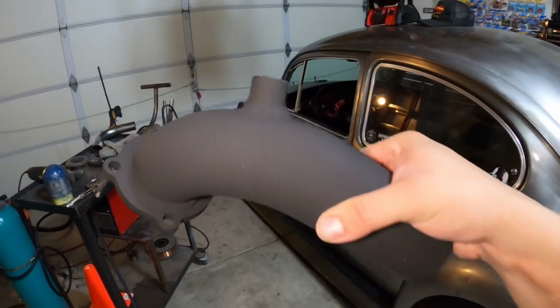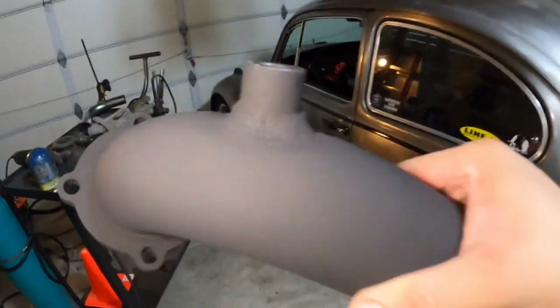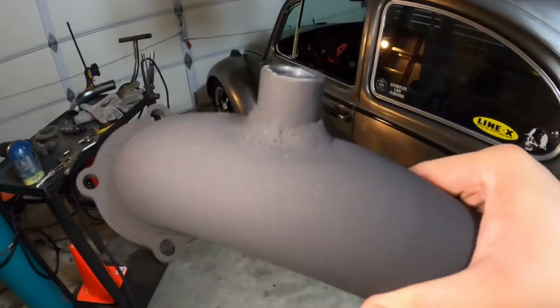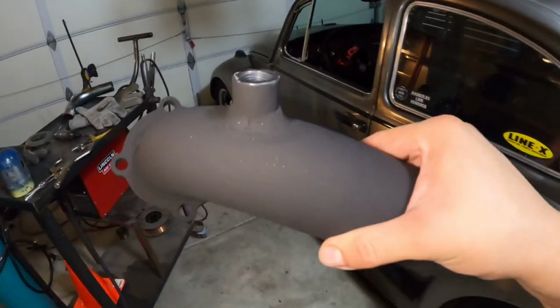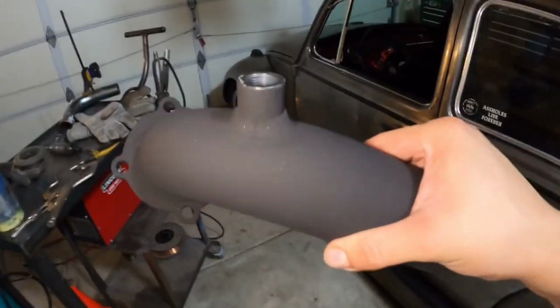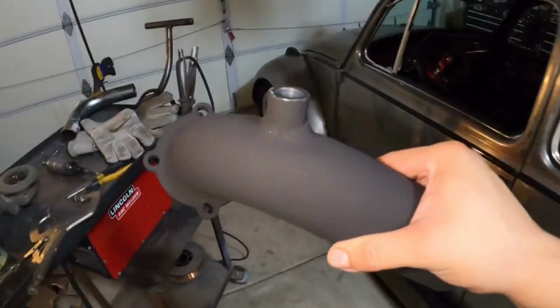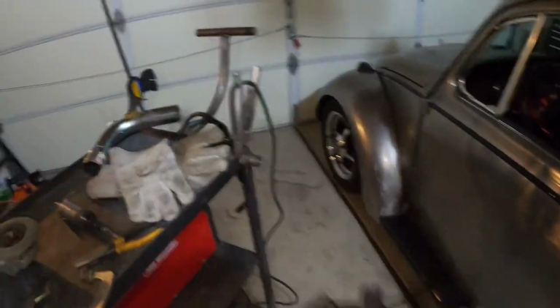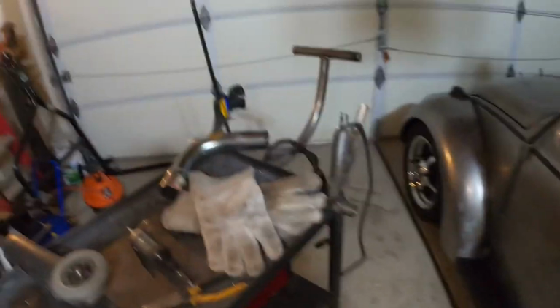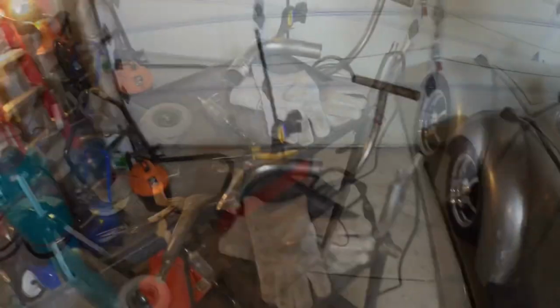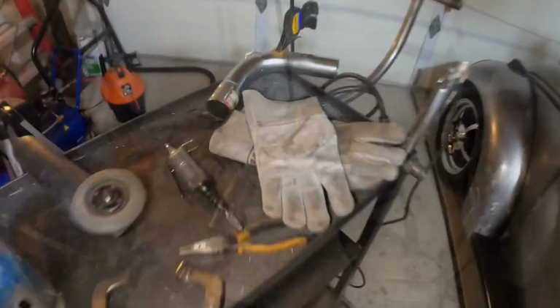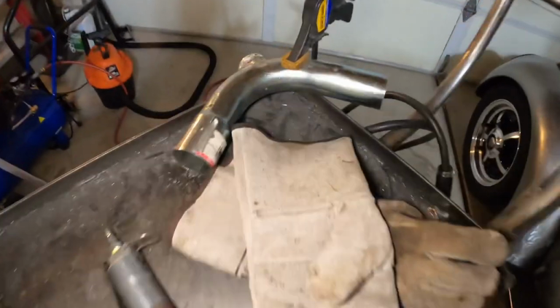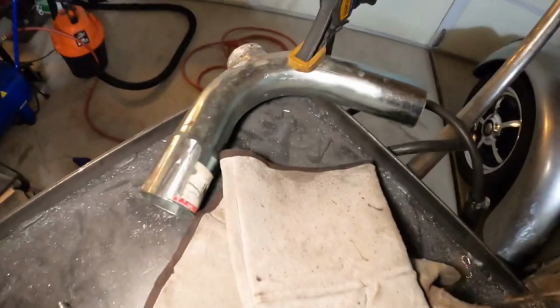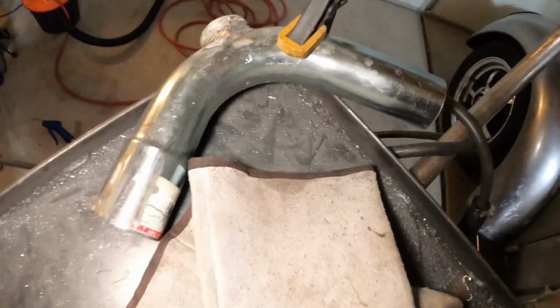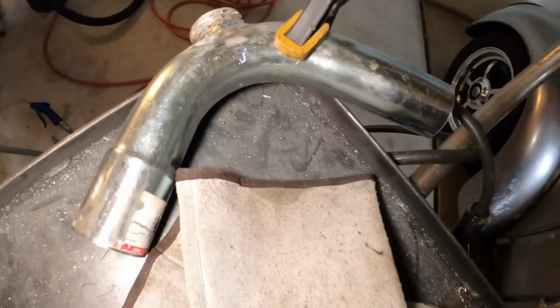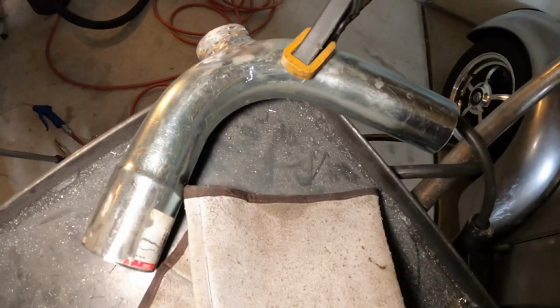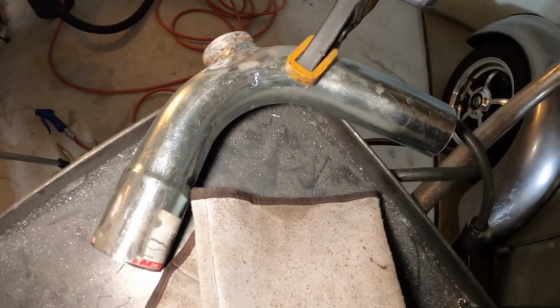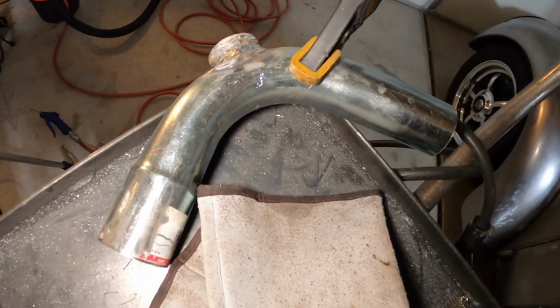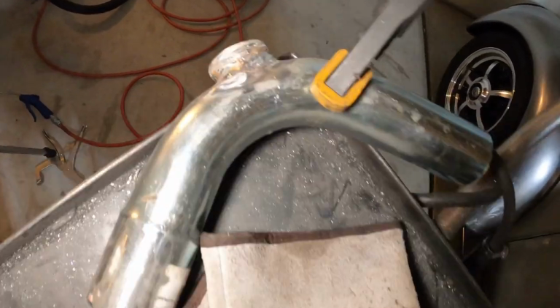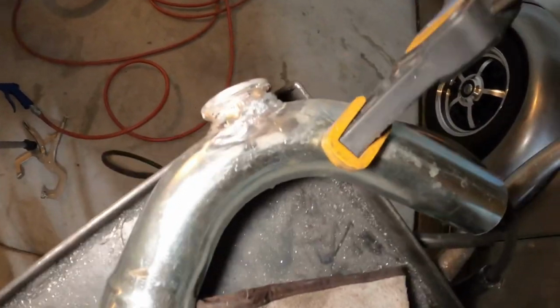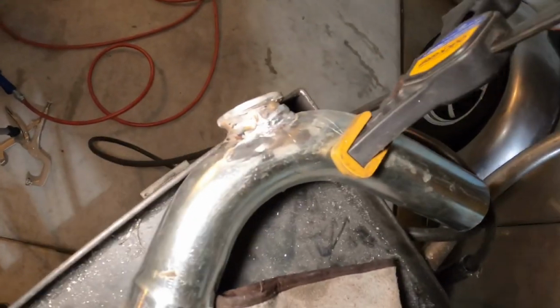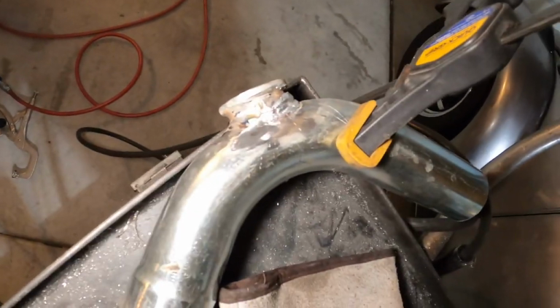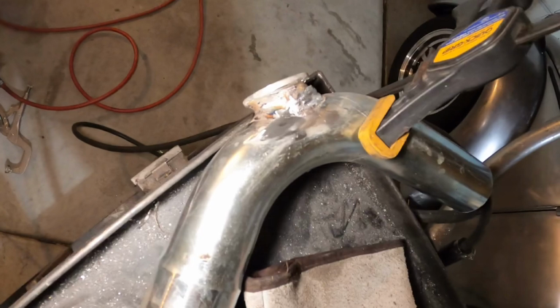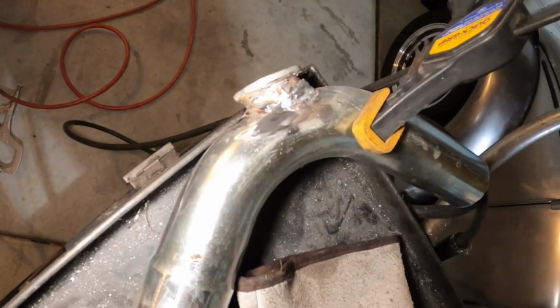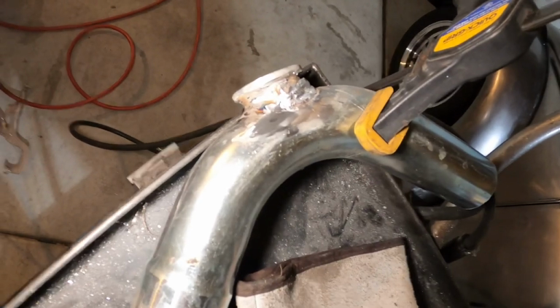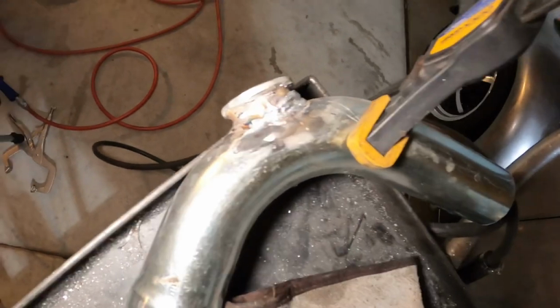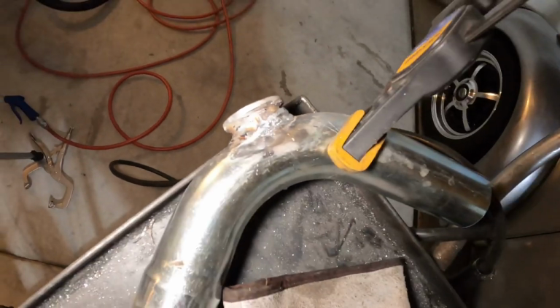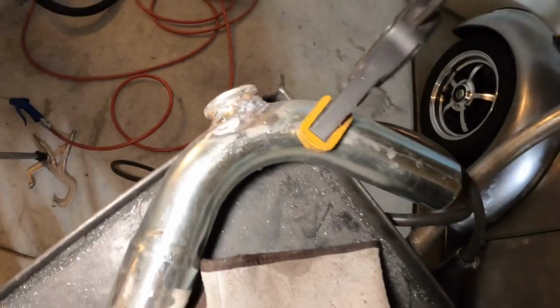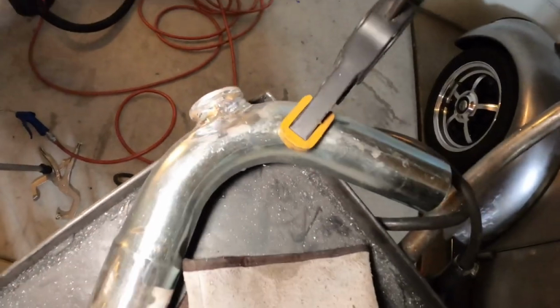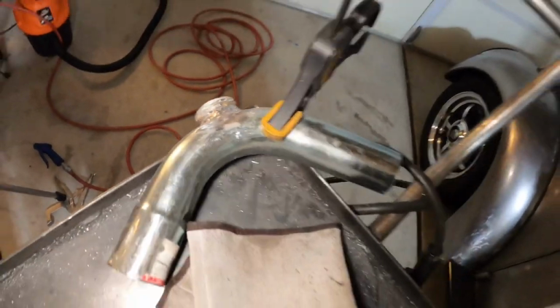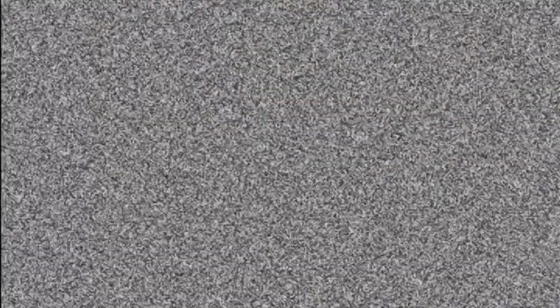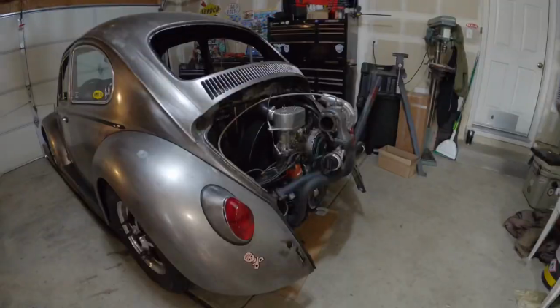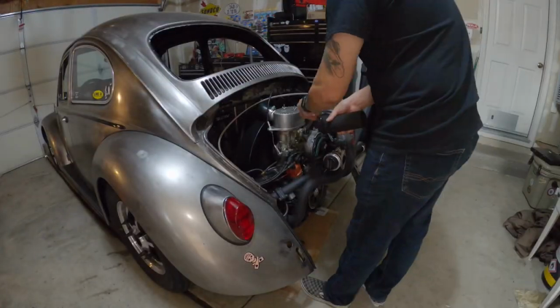Nothing like a grinder and some paint to hide some ugly welds. I also got the charge pipe over here — grinding down all the JB Welds and the old welds. So far it's looking pretty good, but we'll see.